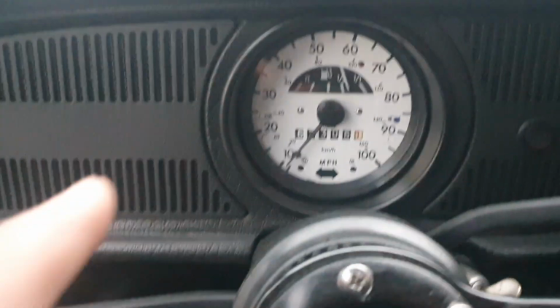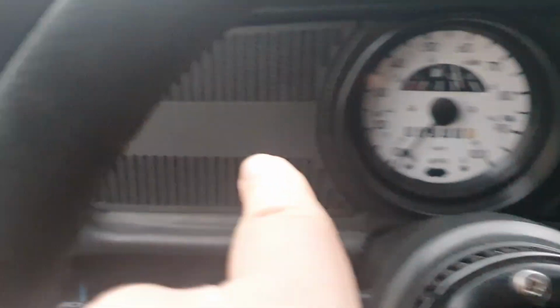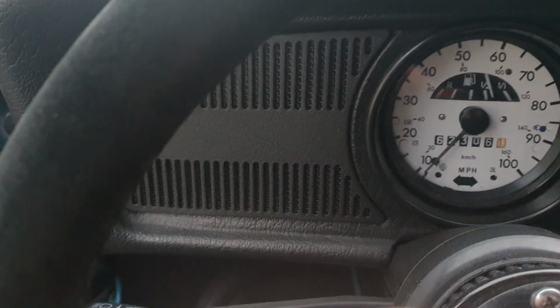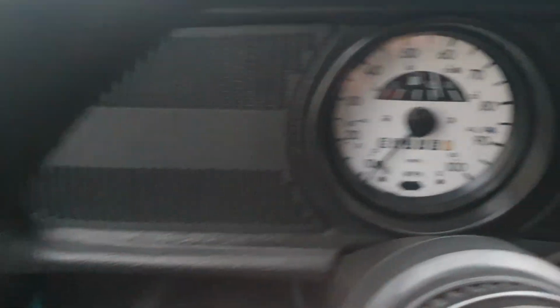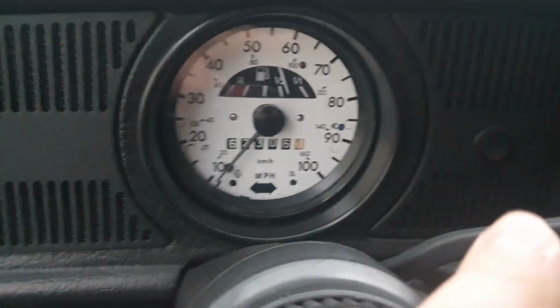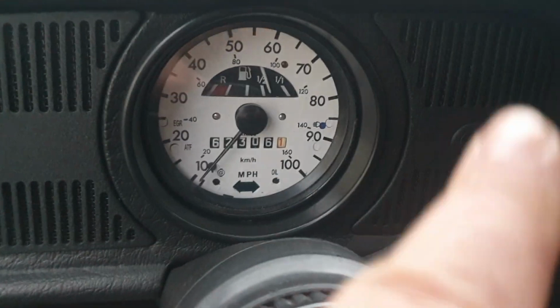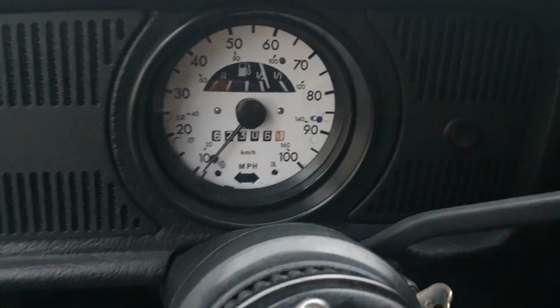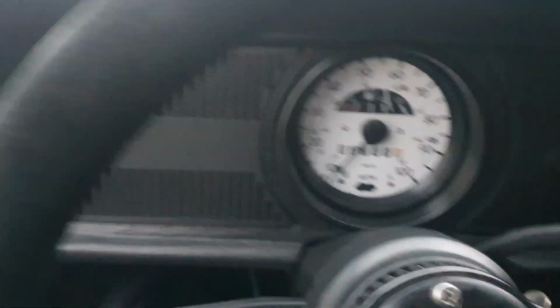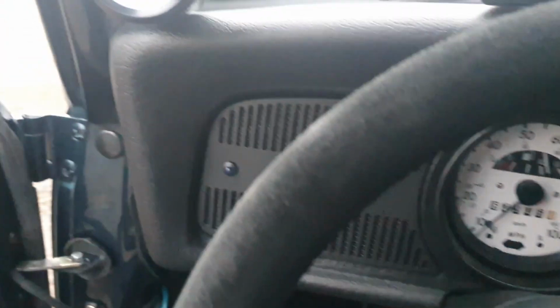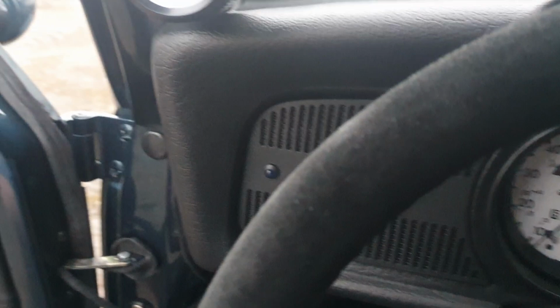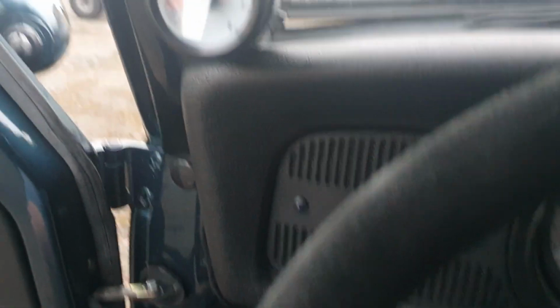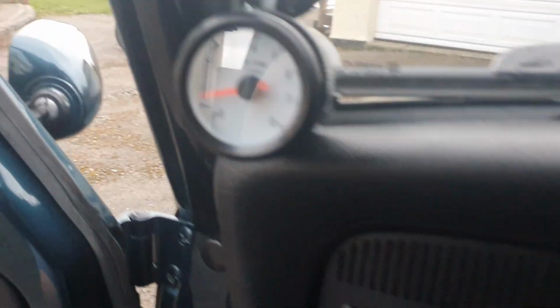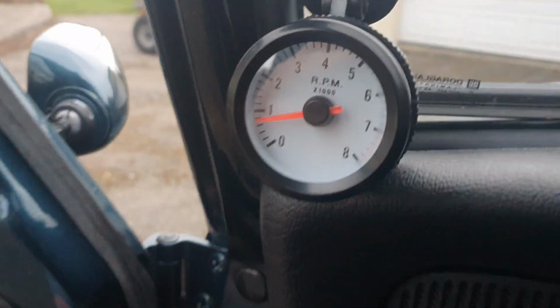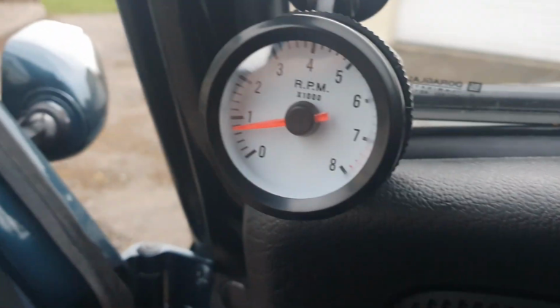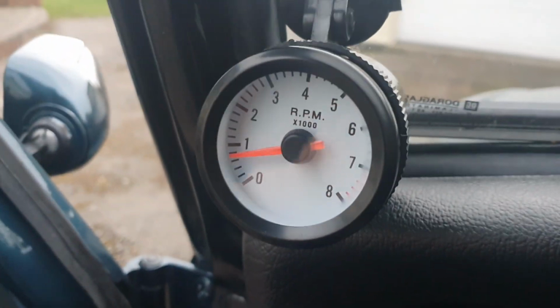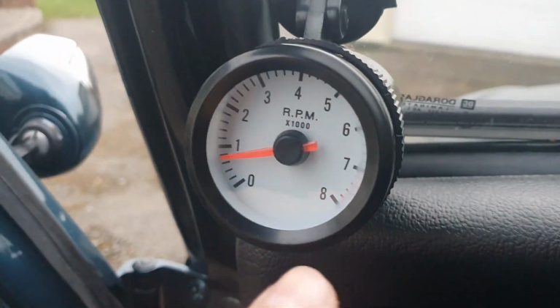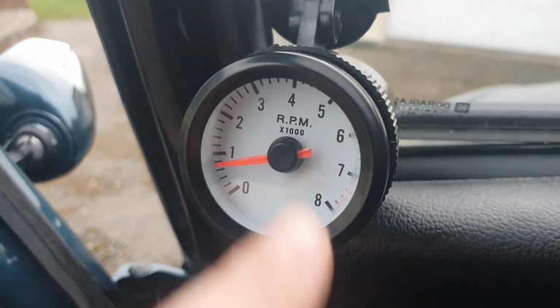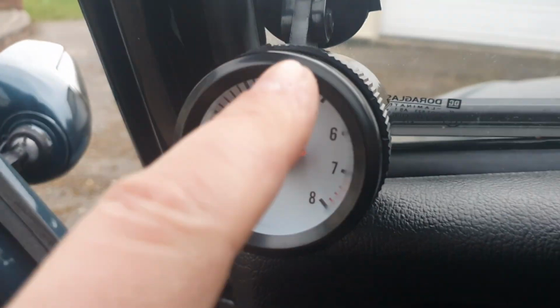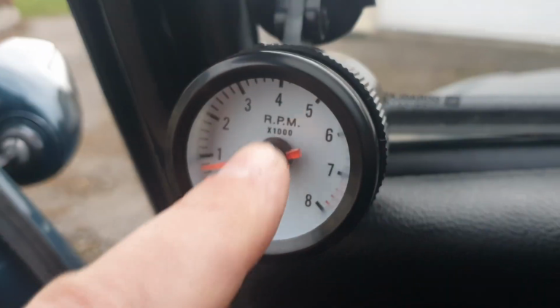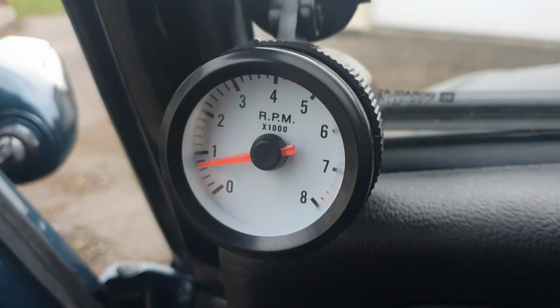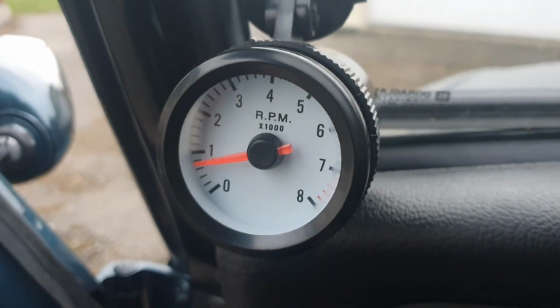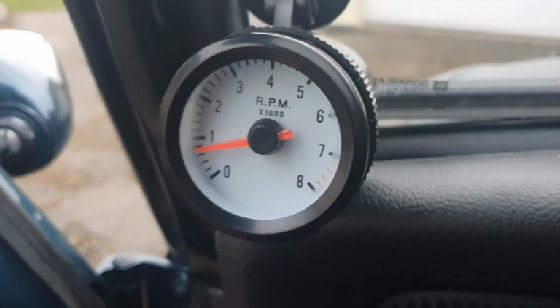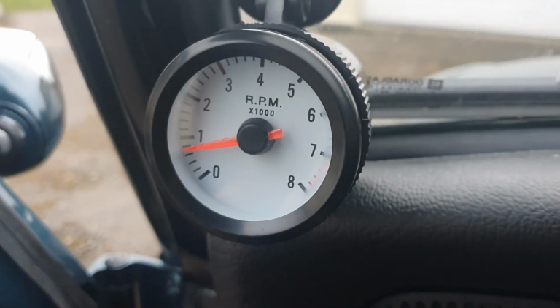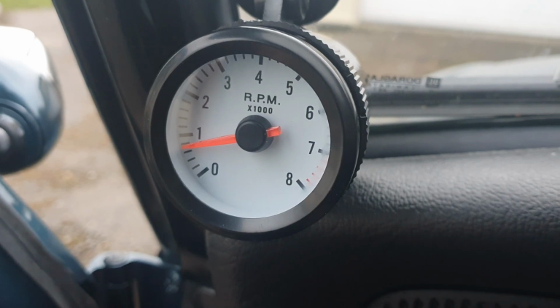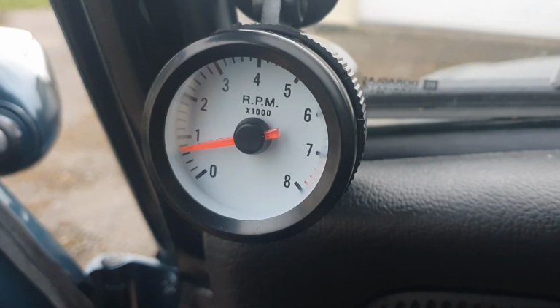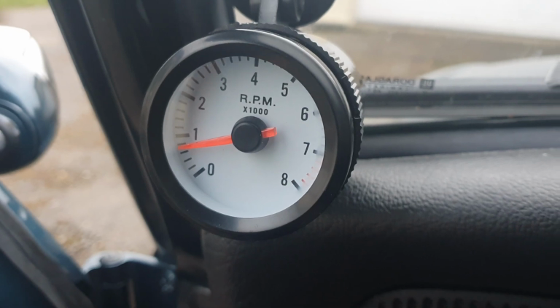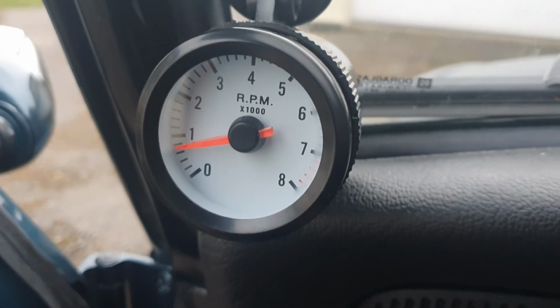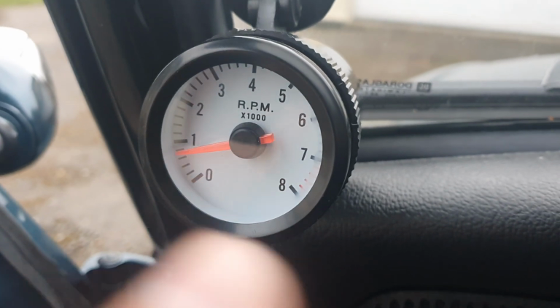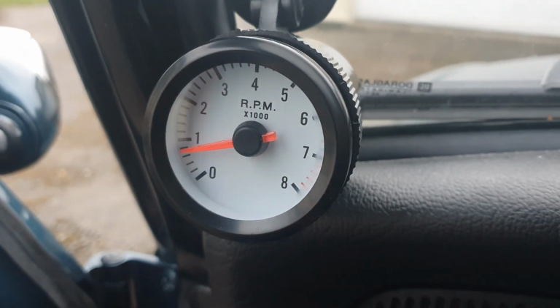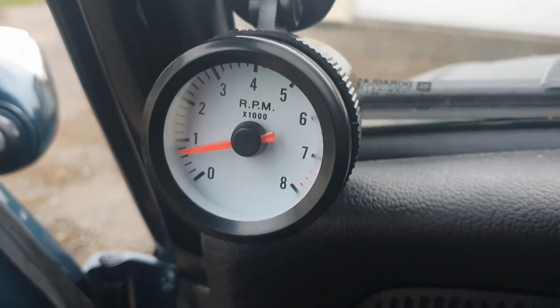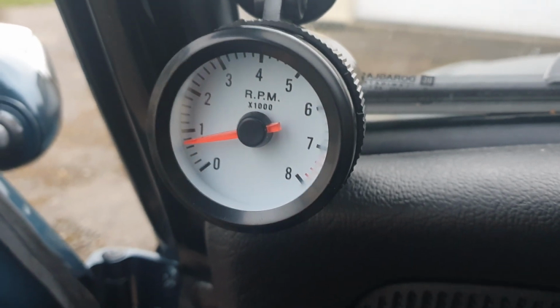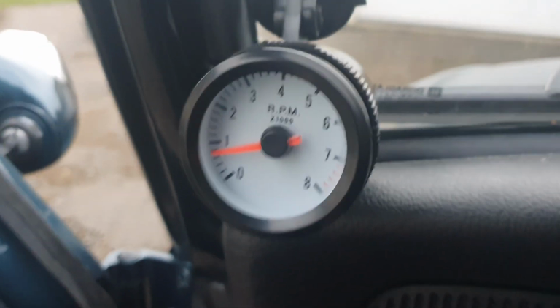A lot of people put them either here or here — I don't like that. This particular one revs up to 8,000 revs. 5,000 will be fine because these top out at about 4,750. If you can find a 5,000 one, brilliant — use that.